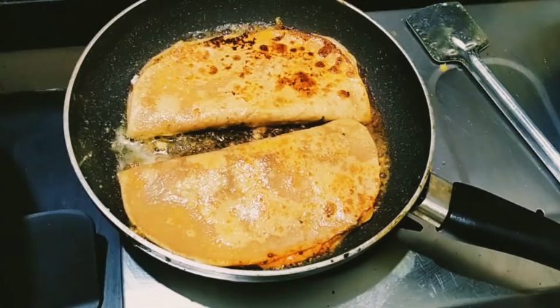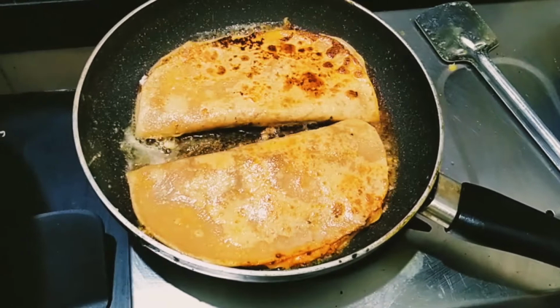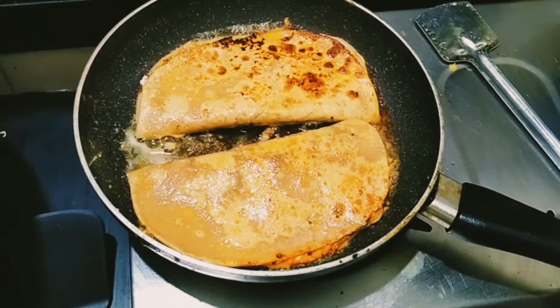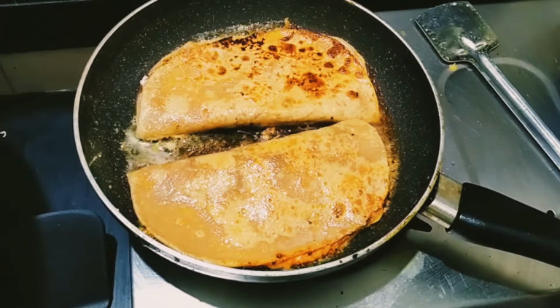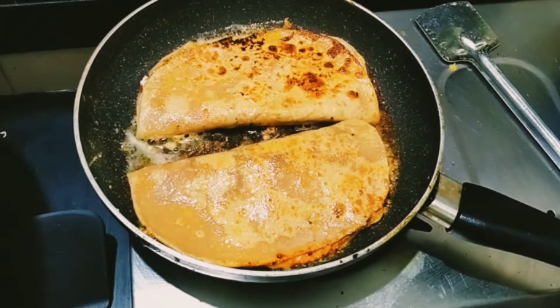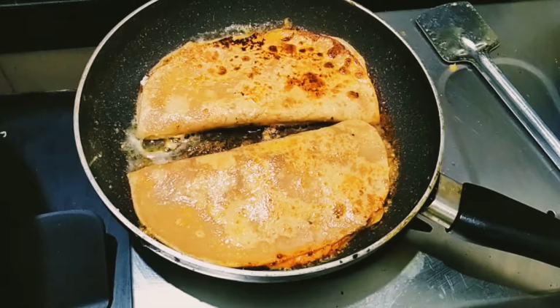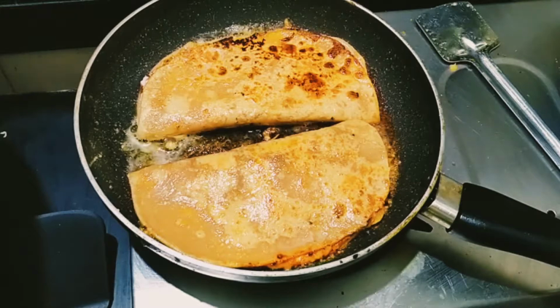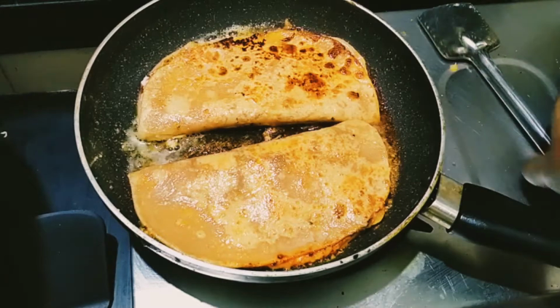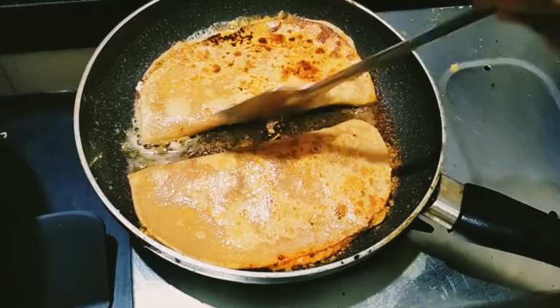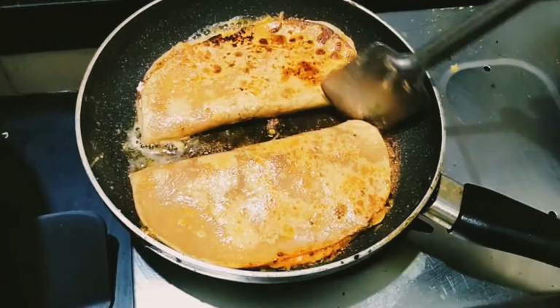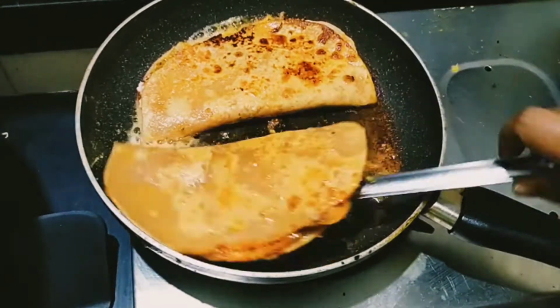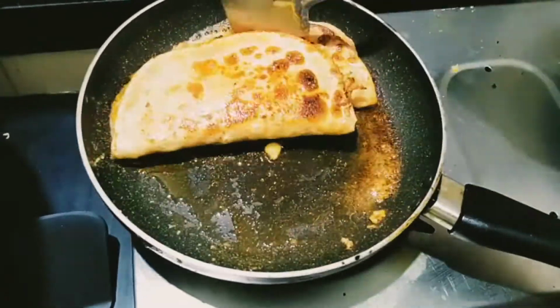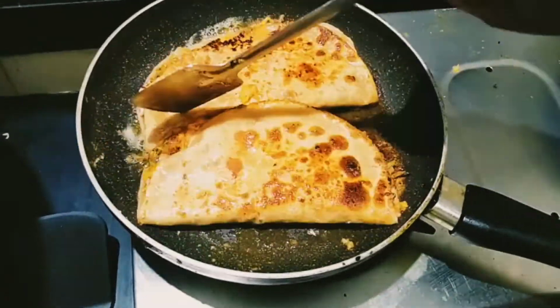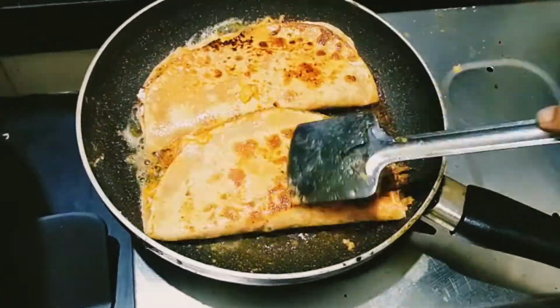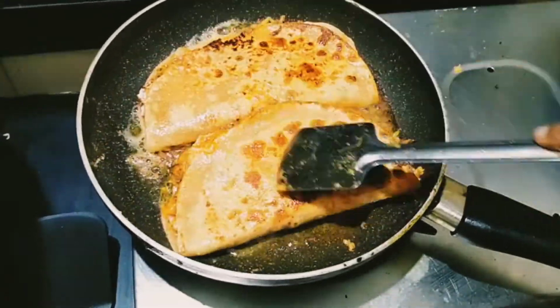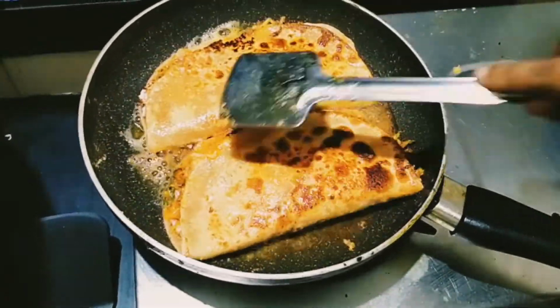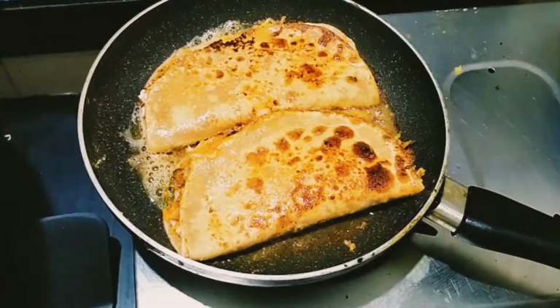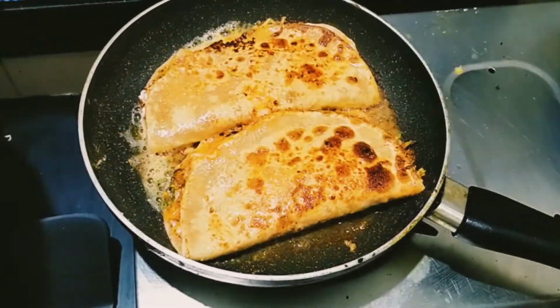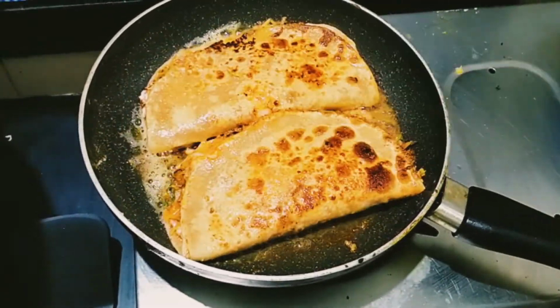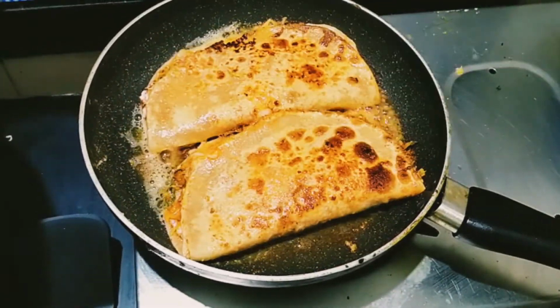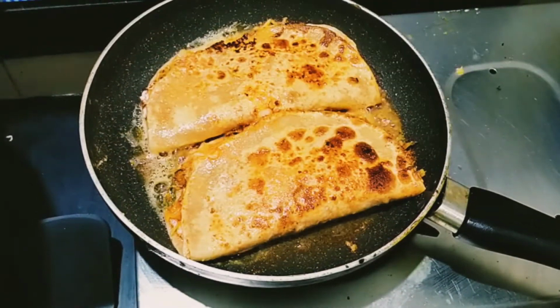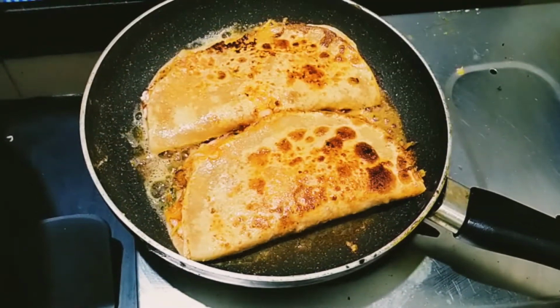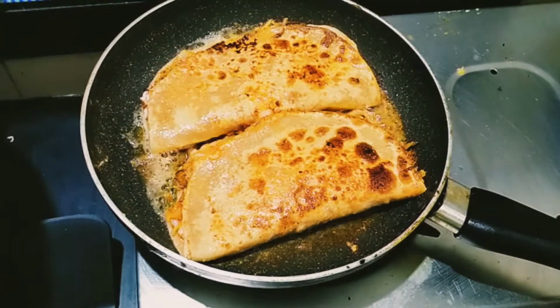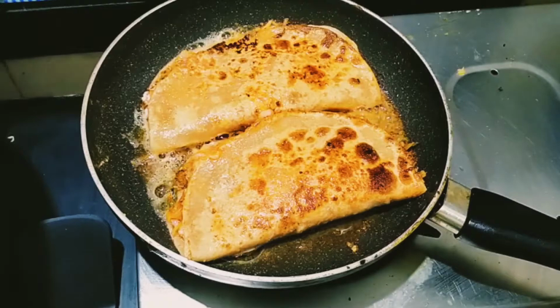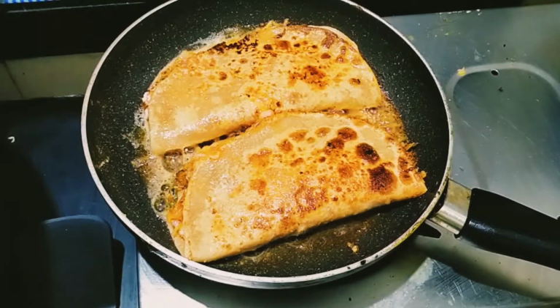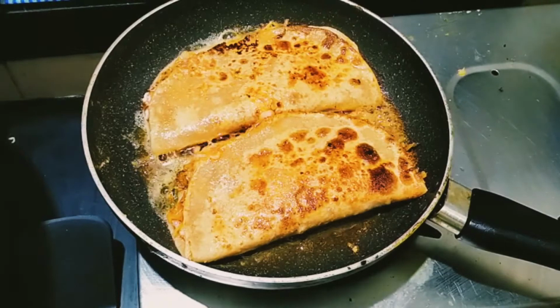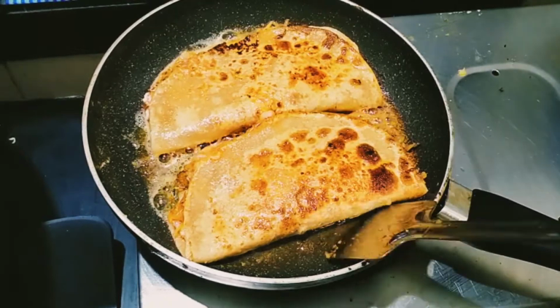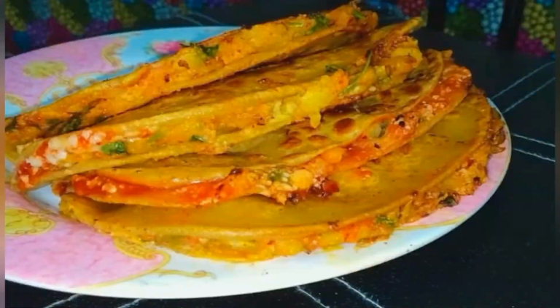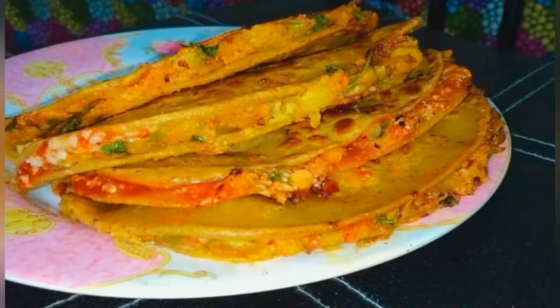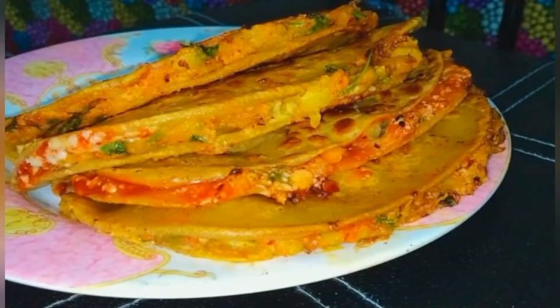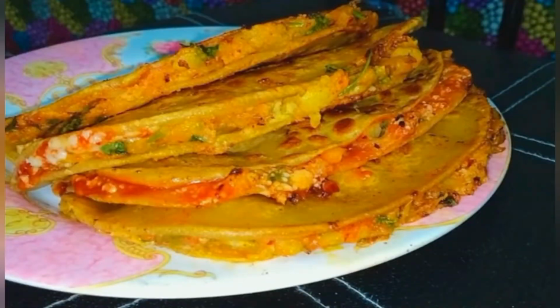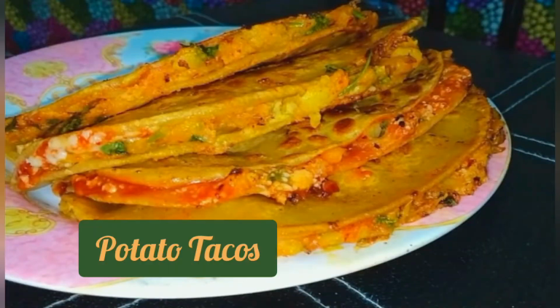Hello guys, welcome to Bread and Wine. I am going to eat here. This is a potato taco. This is Mexican rice.